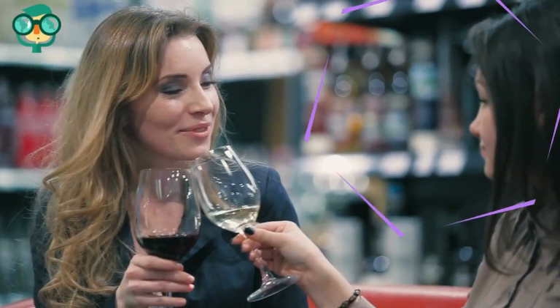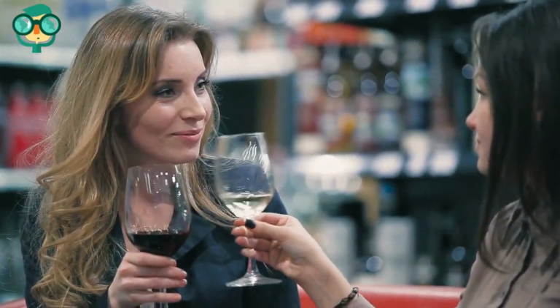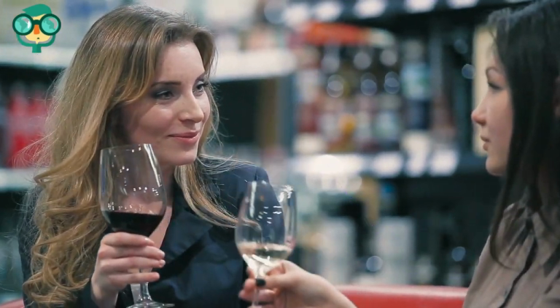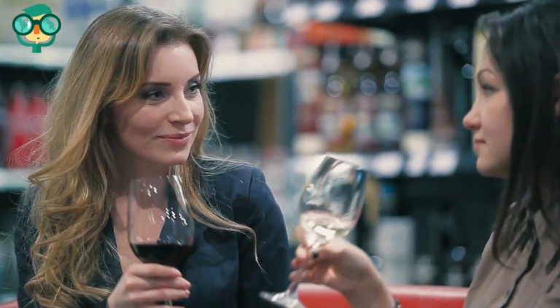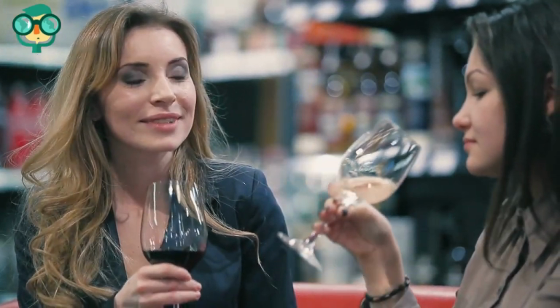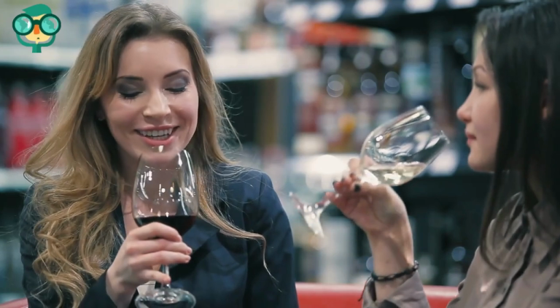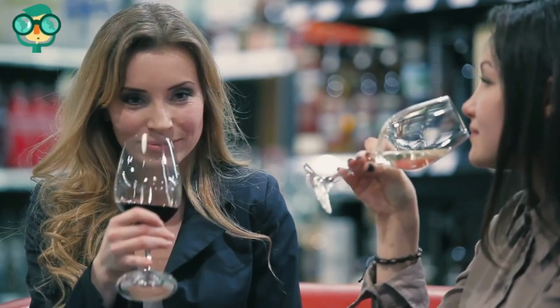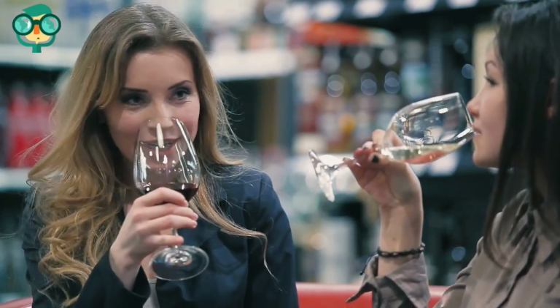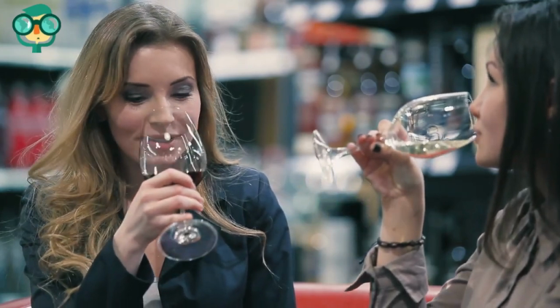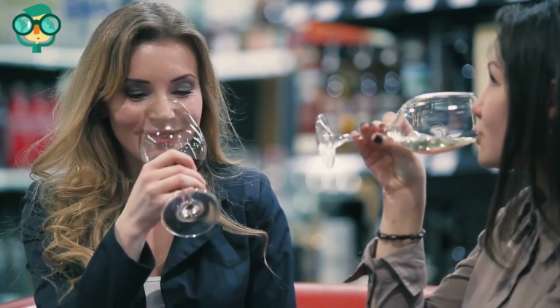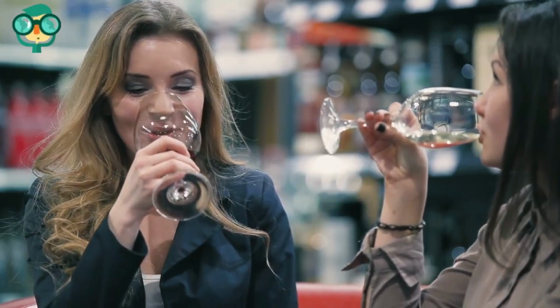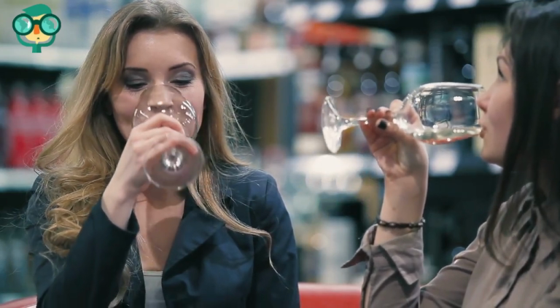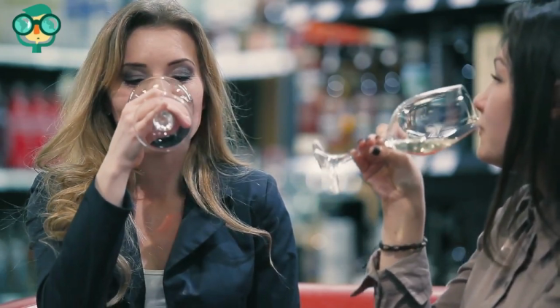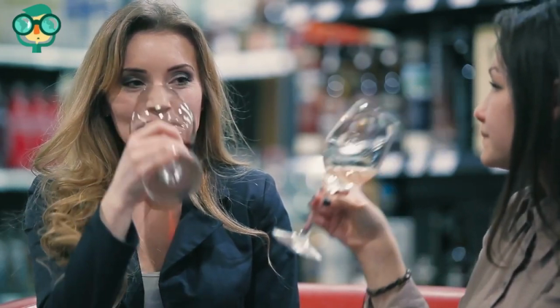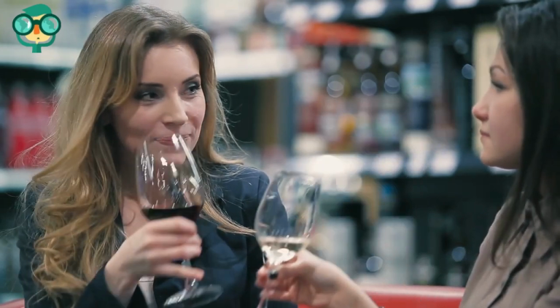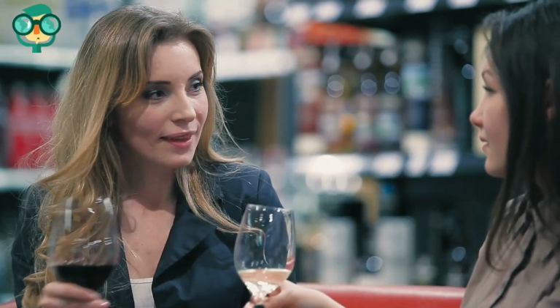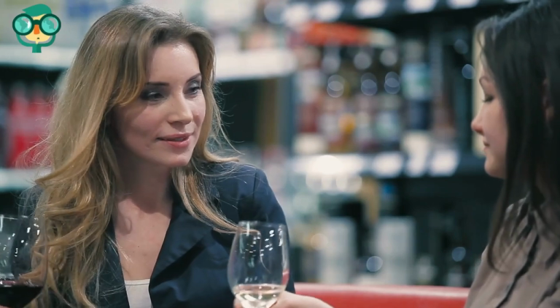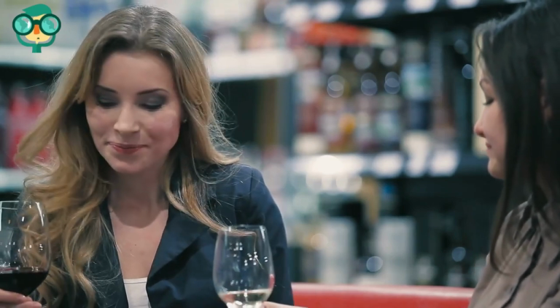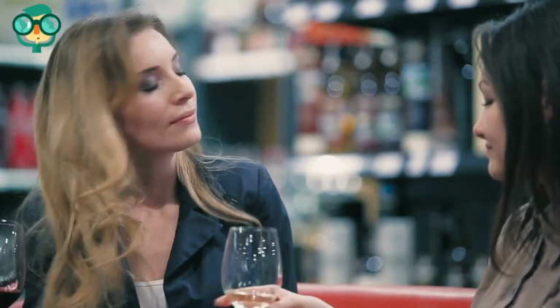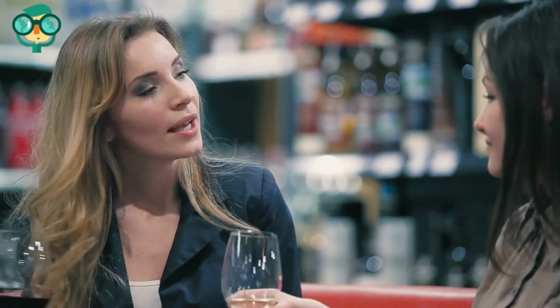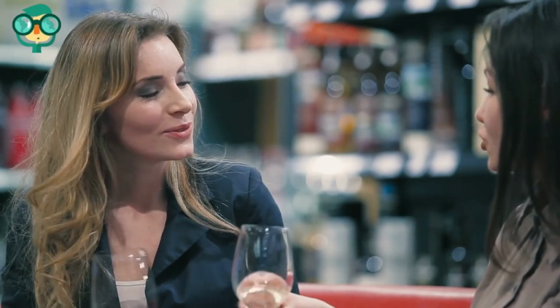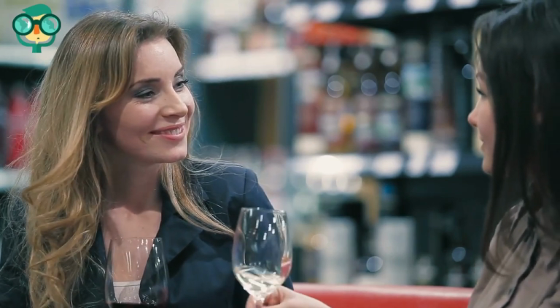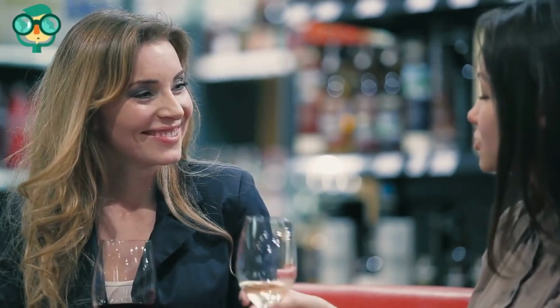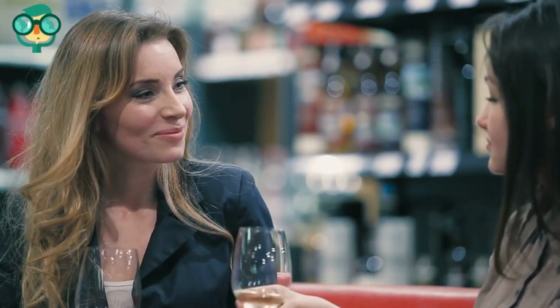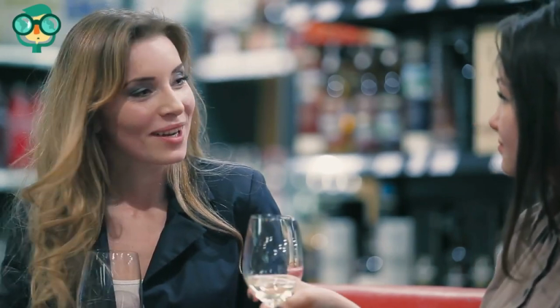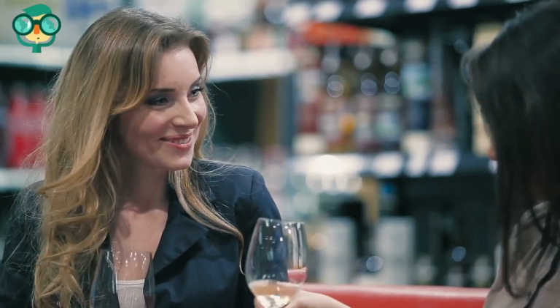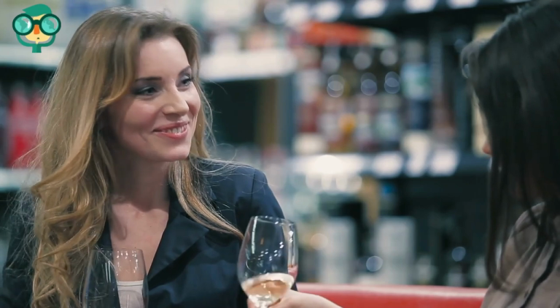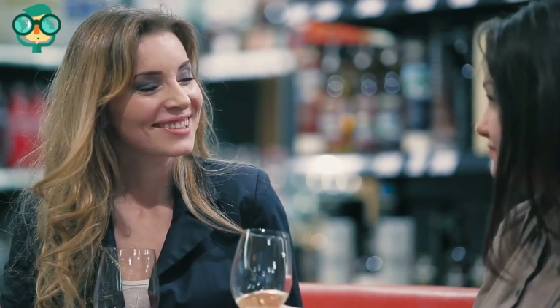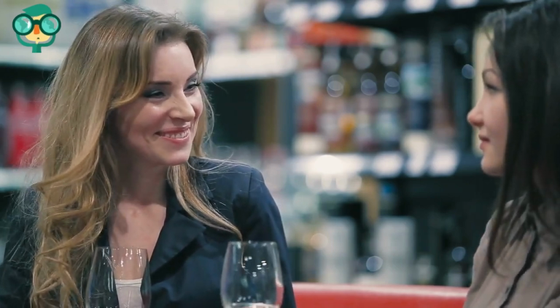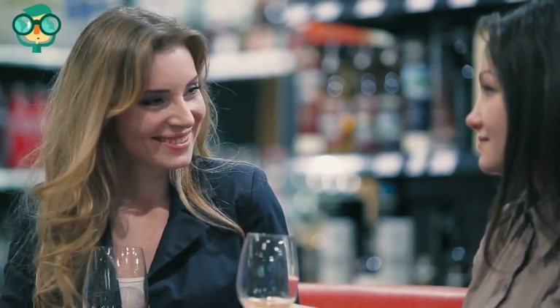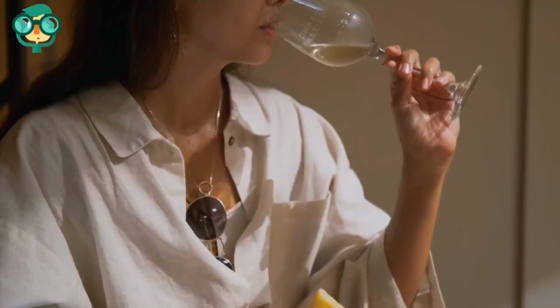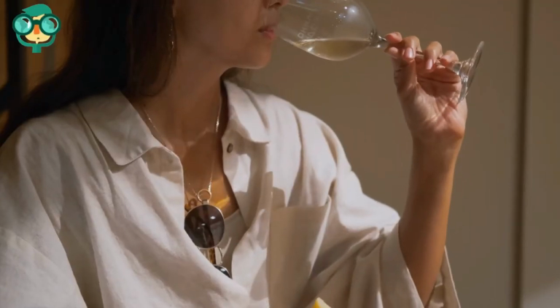Suggest food pairings. As the sommeliers say, what grows together goes together. Suggesting food pairings to go along with beer, wine, and spirits can be a great way to cultivate an air of expertise, which will appeal to higher-end customers.